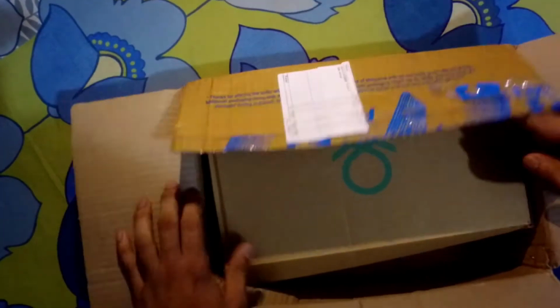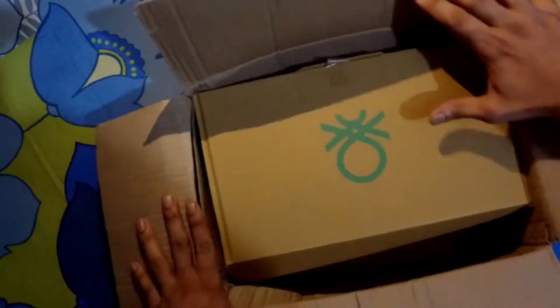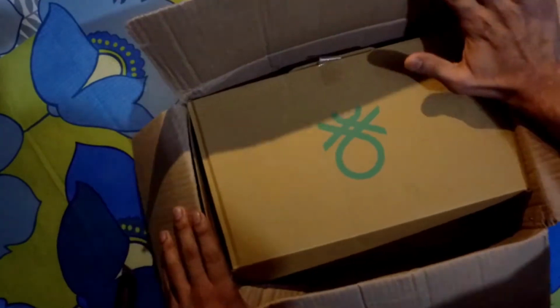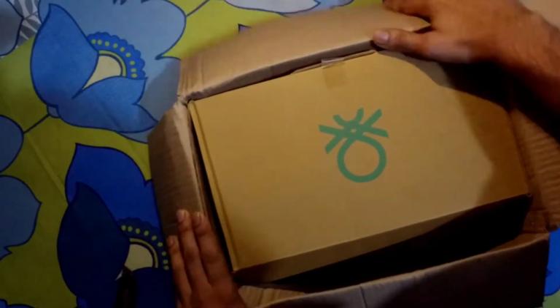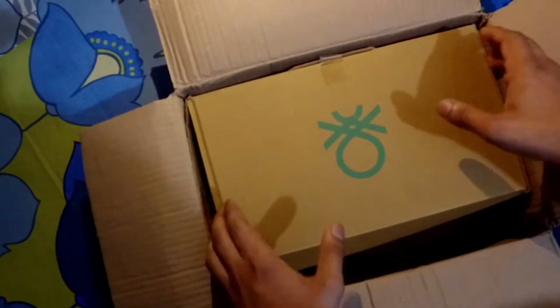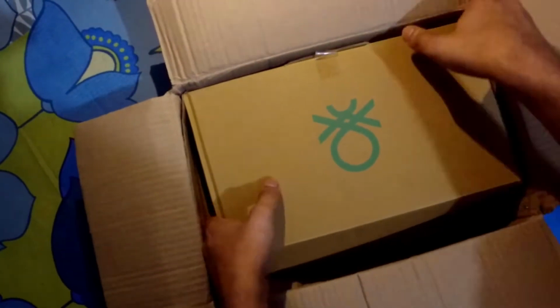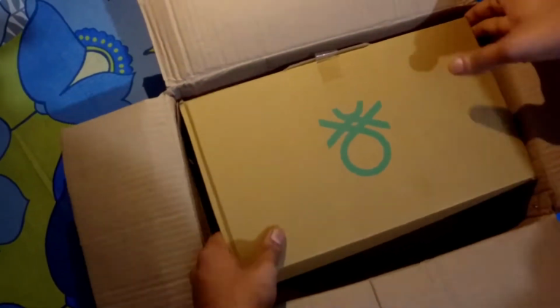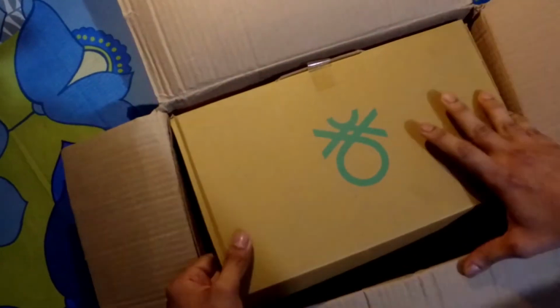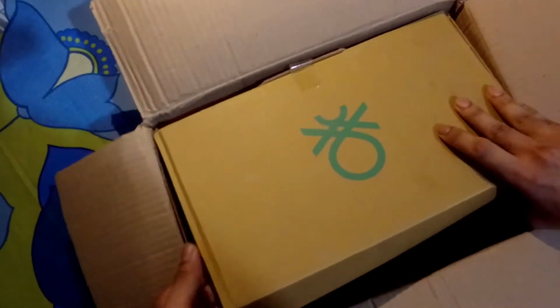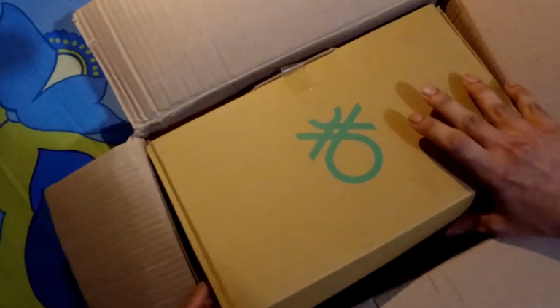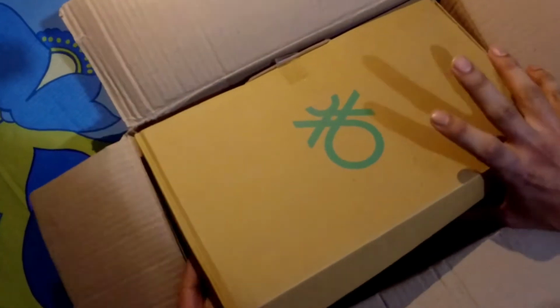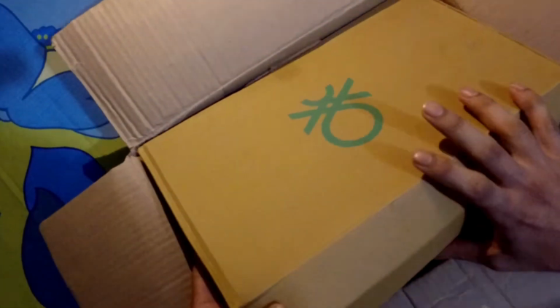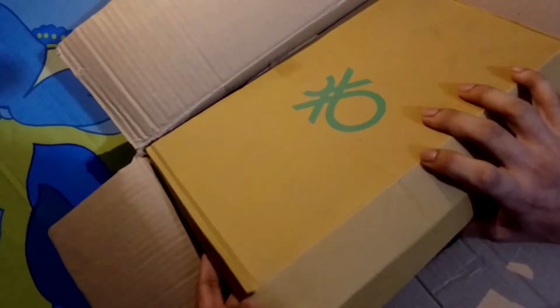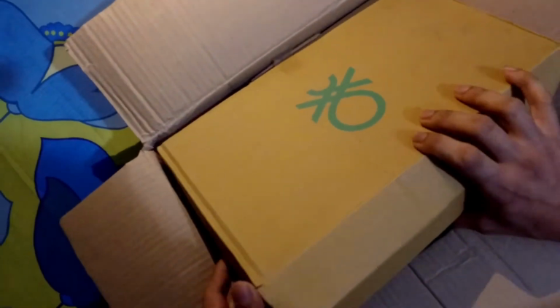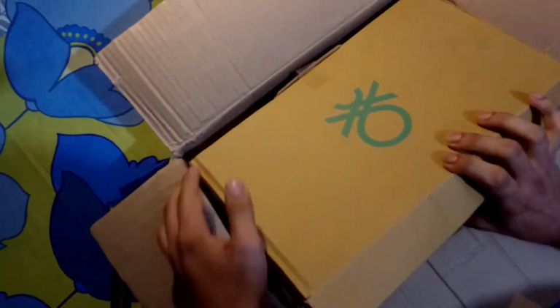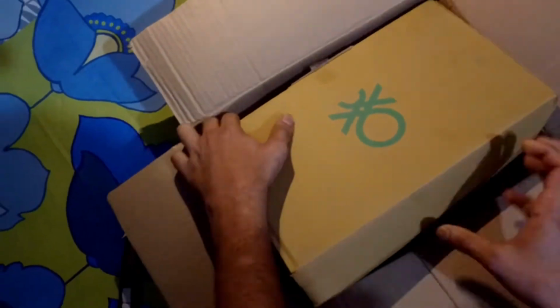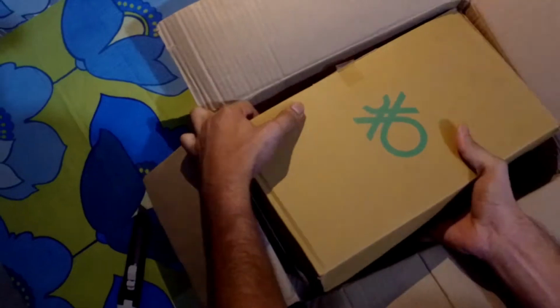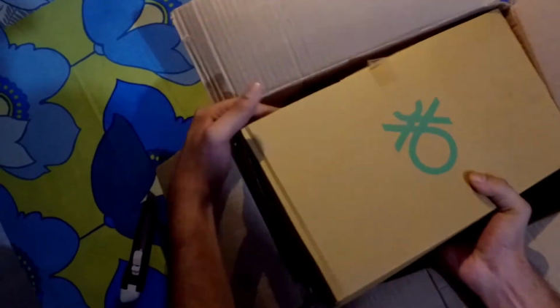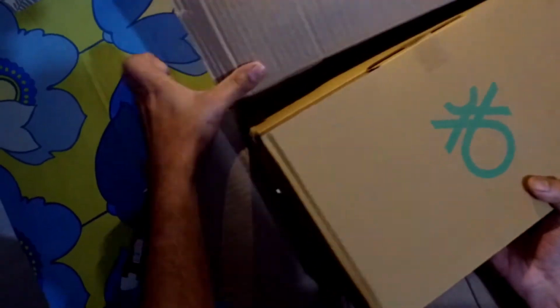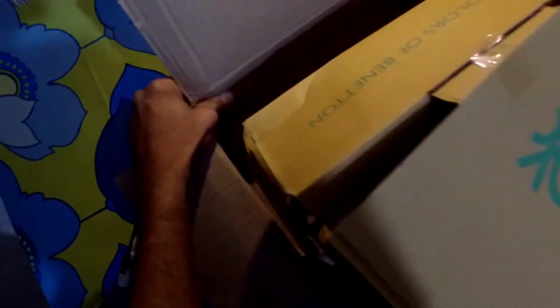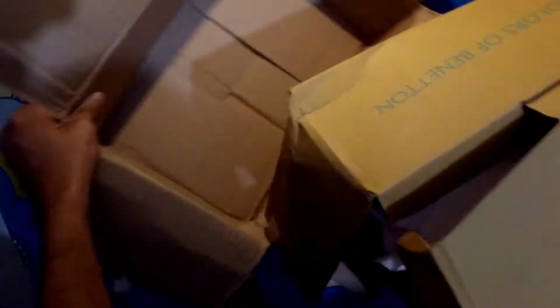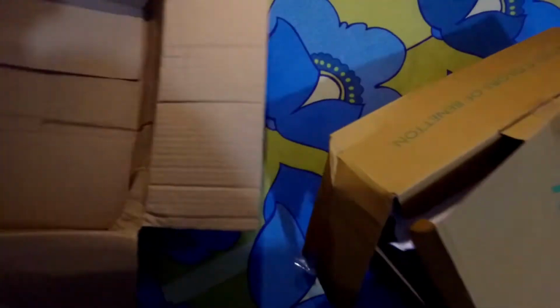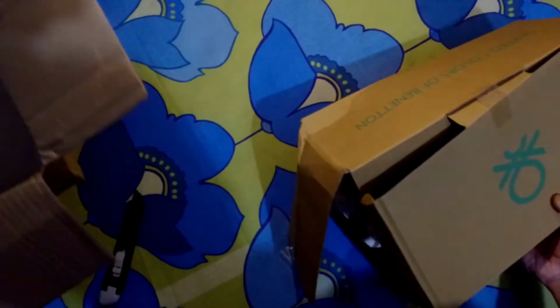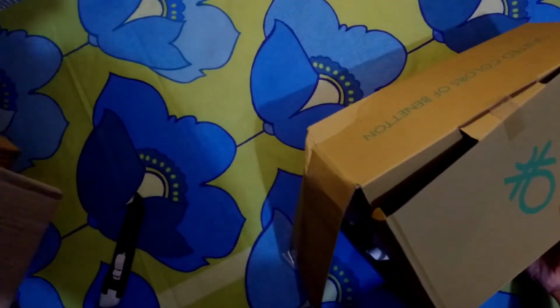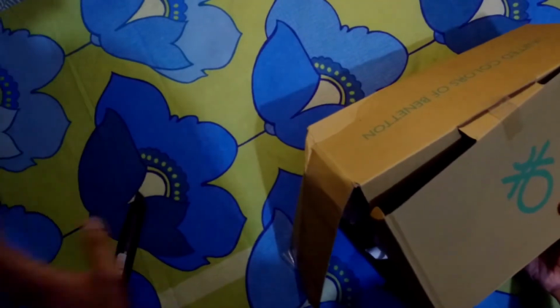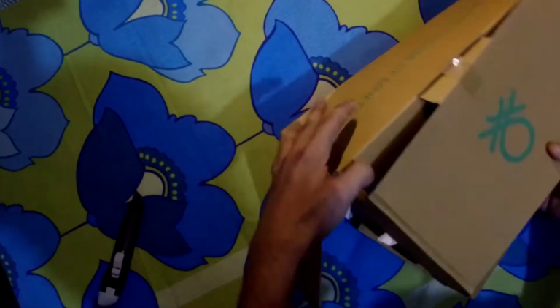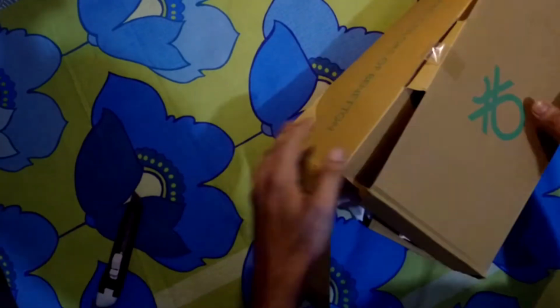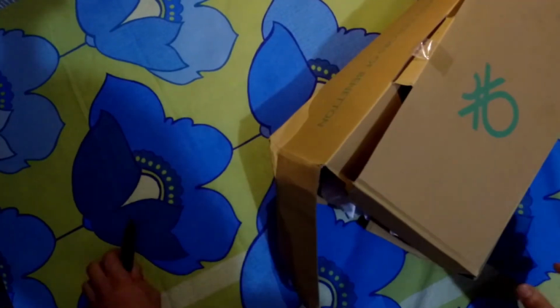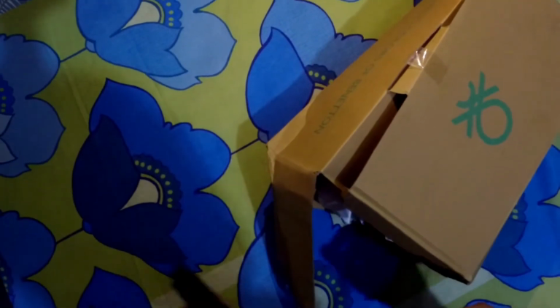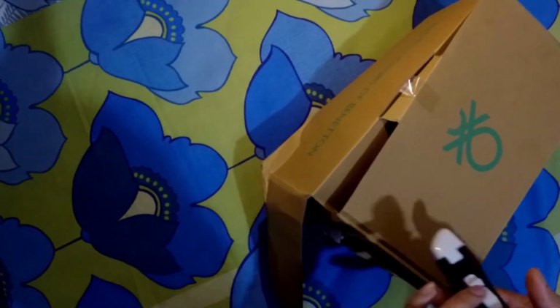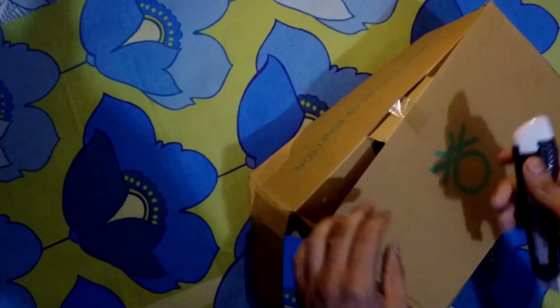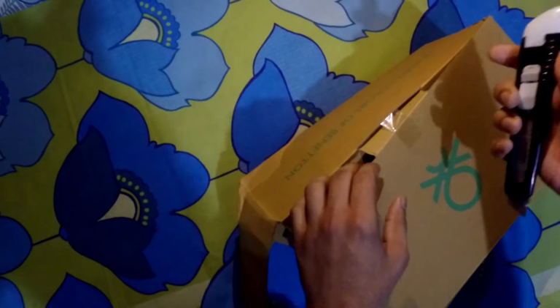Traditional old lip card packing, but very bad packaging.